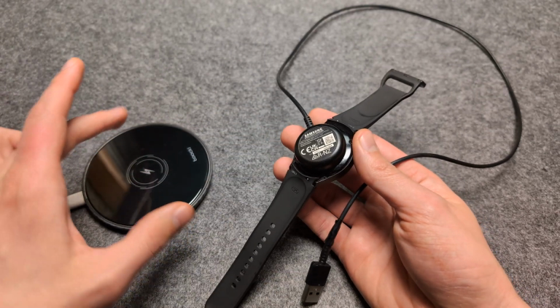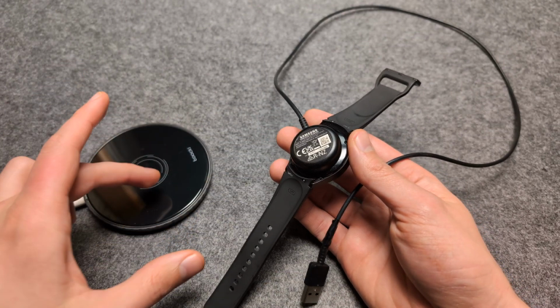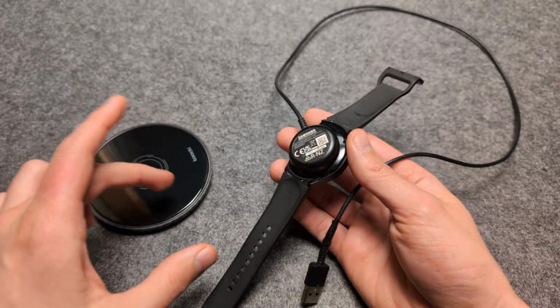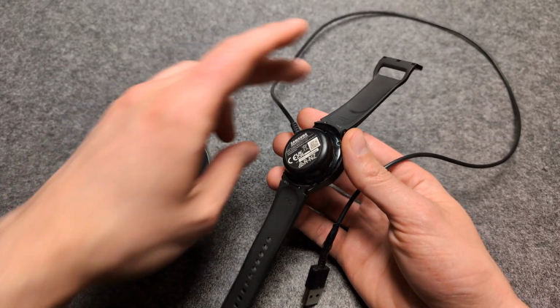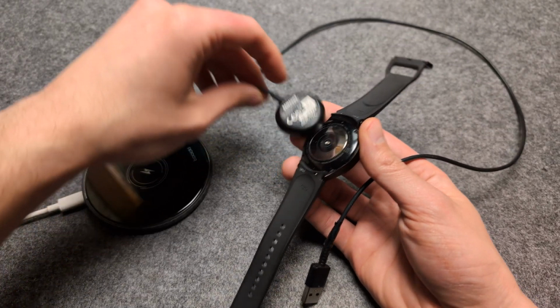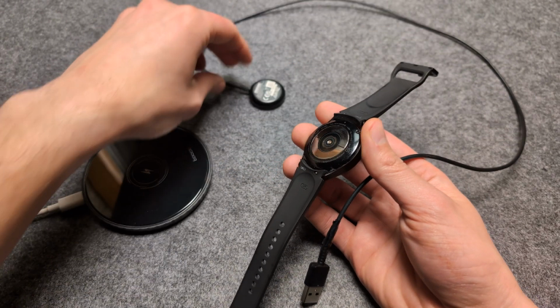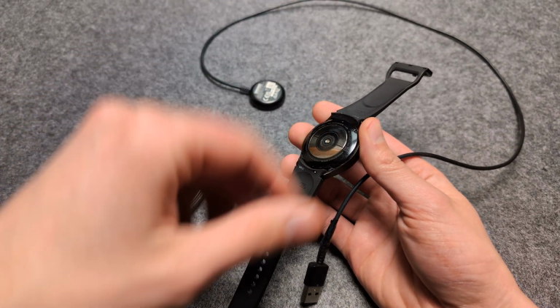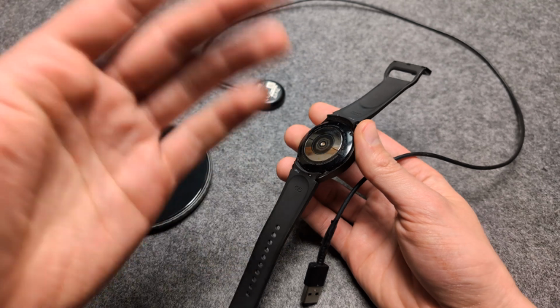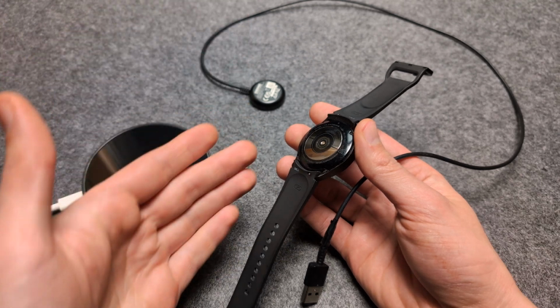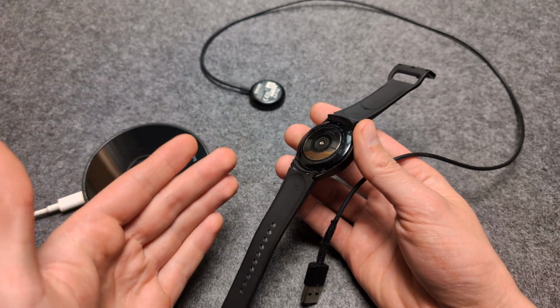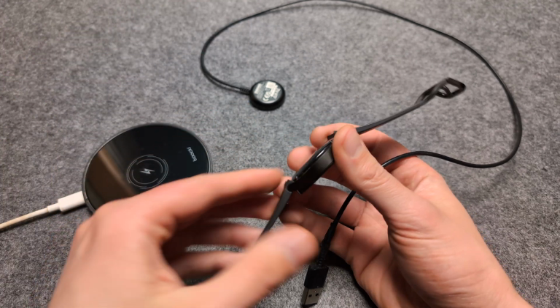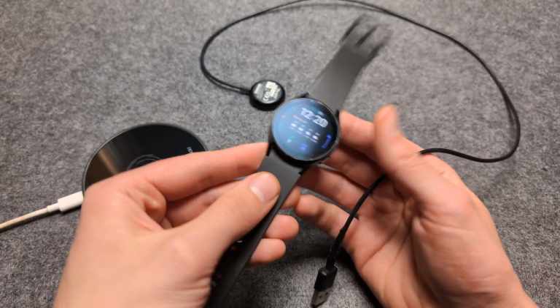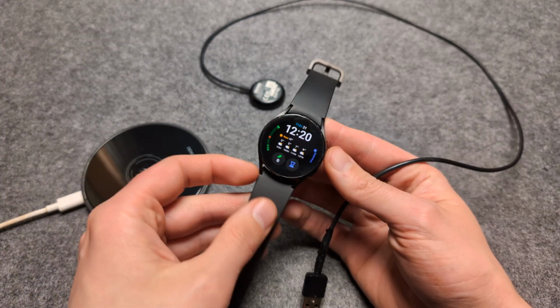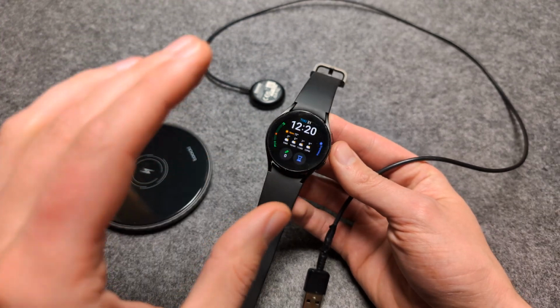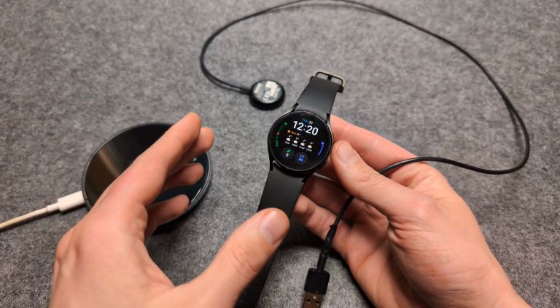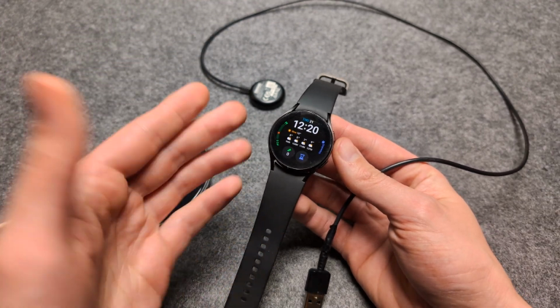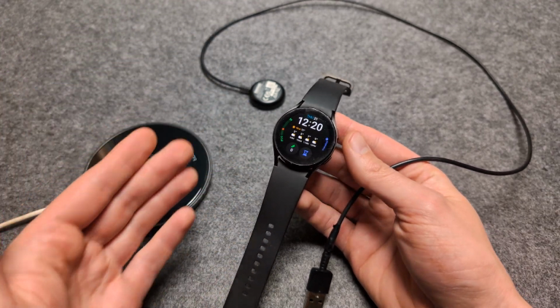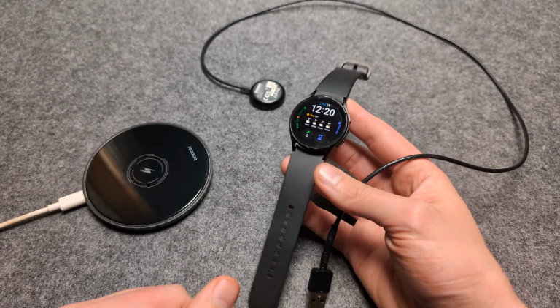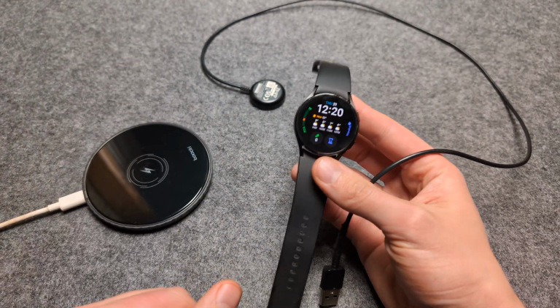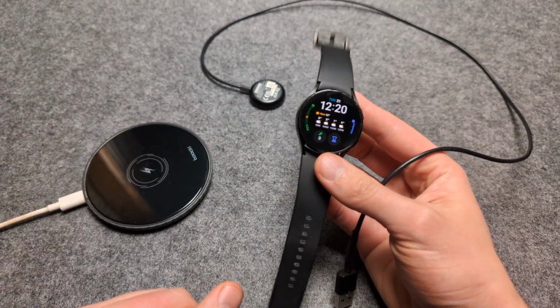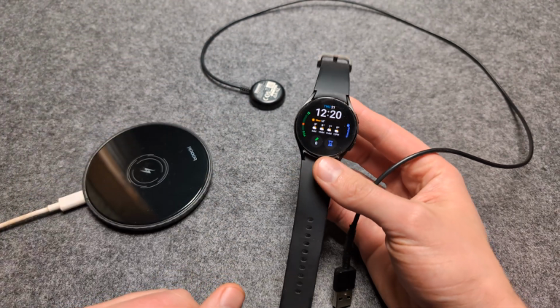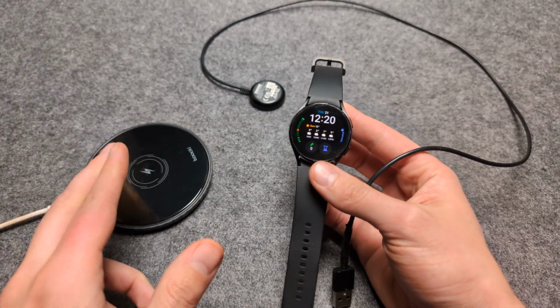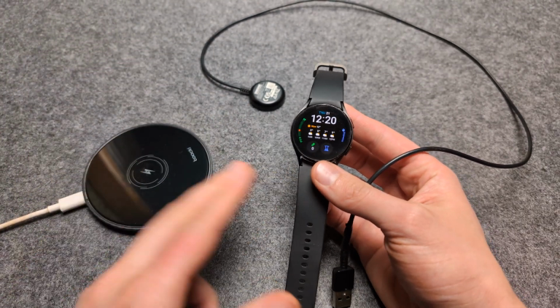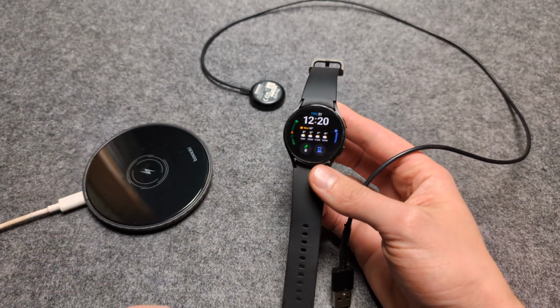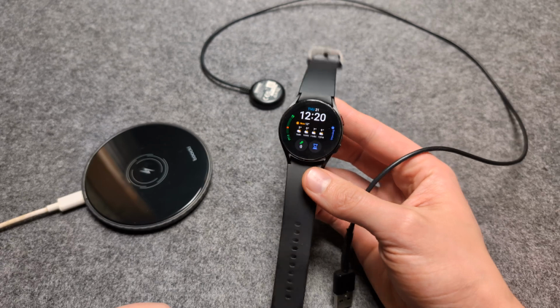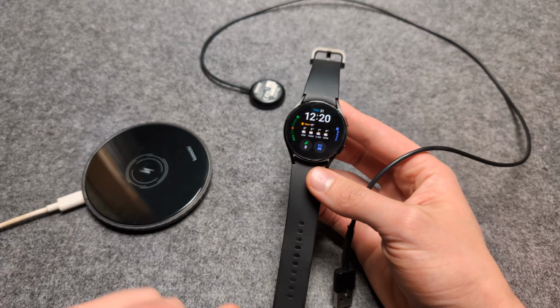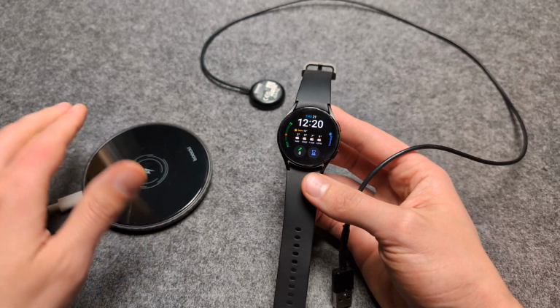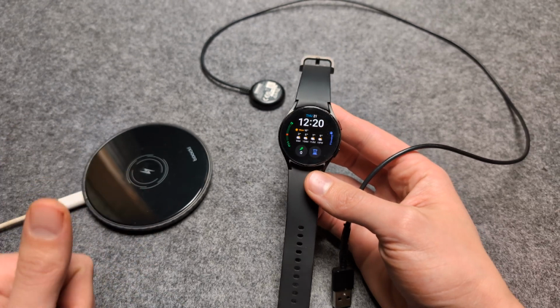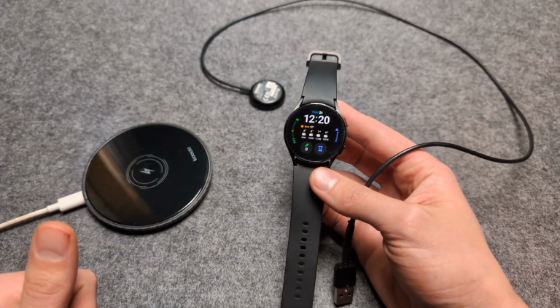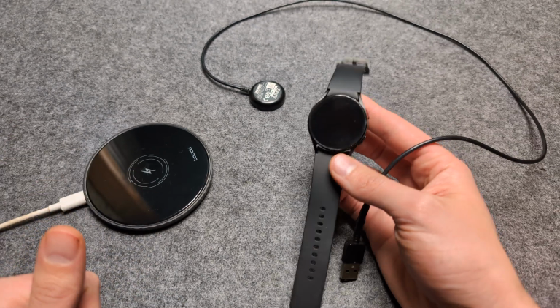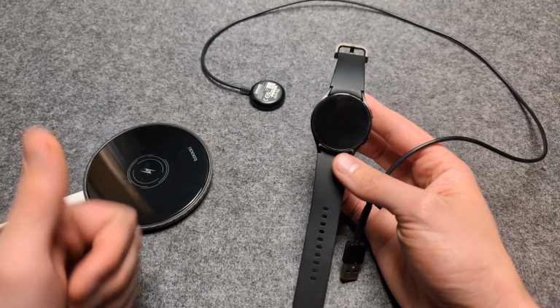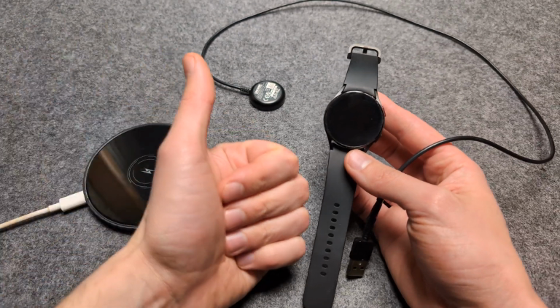When you charge with the wrong one, the watch can actually get damaged and the battery can get destroyed. It's not a good idea to charge with these big ones. Anyway, good luck.